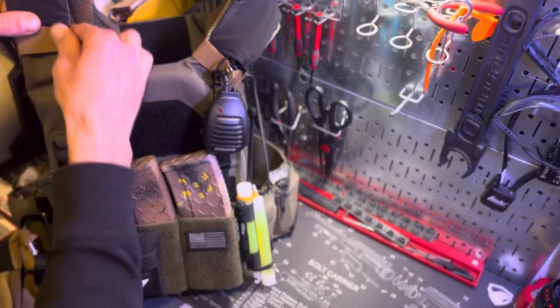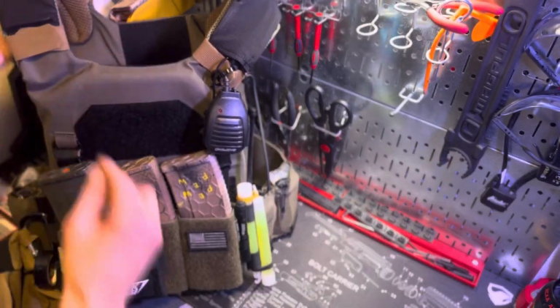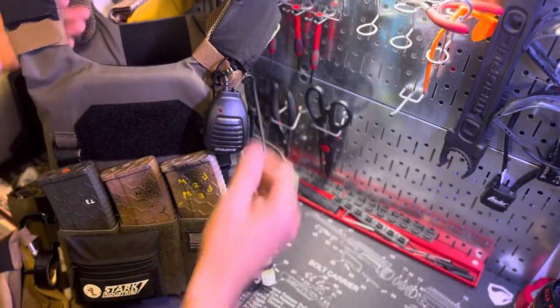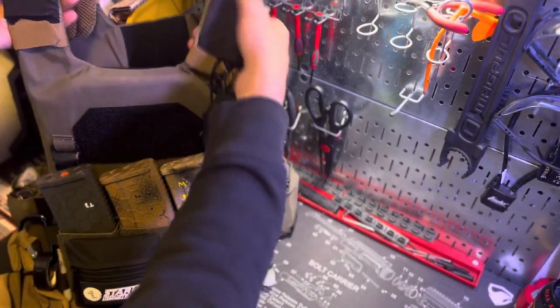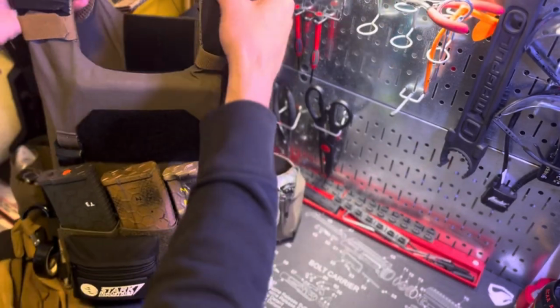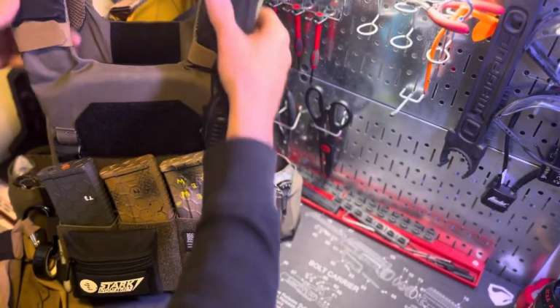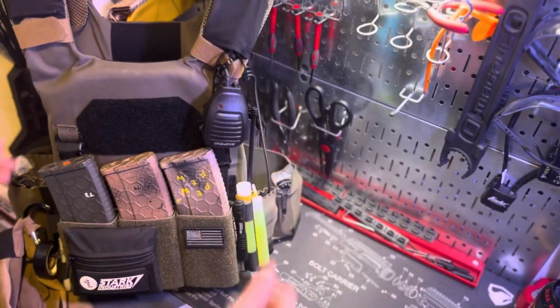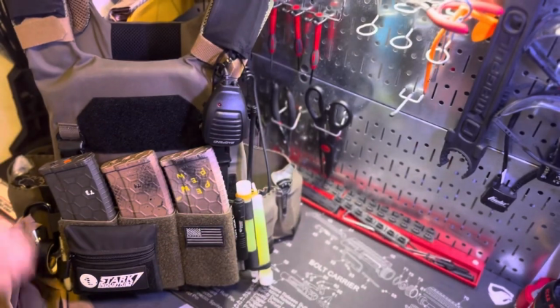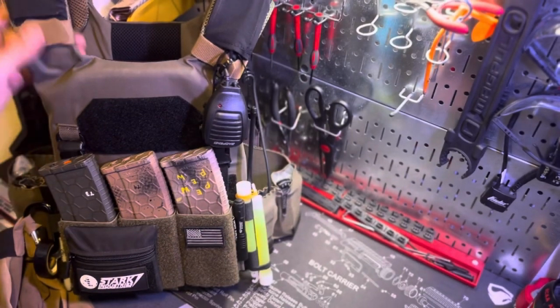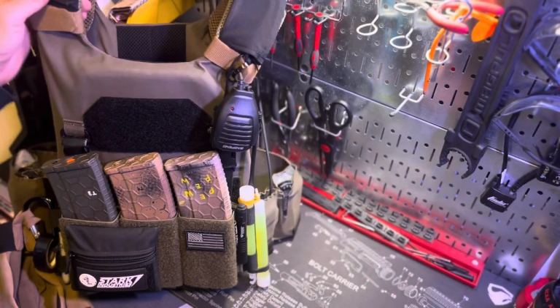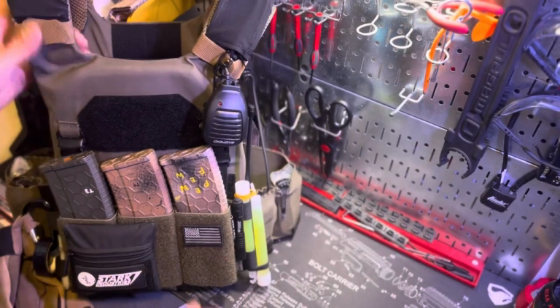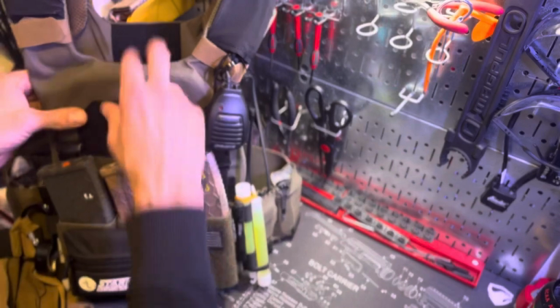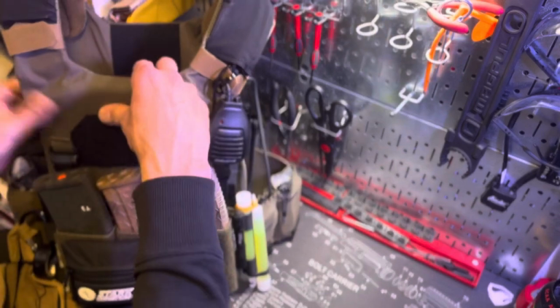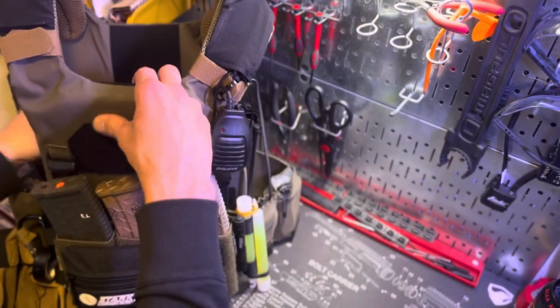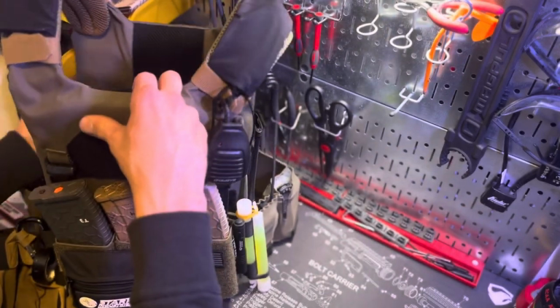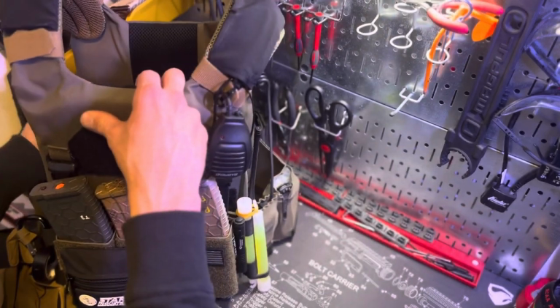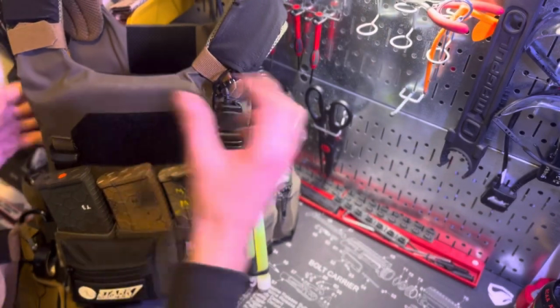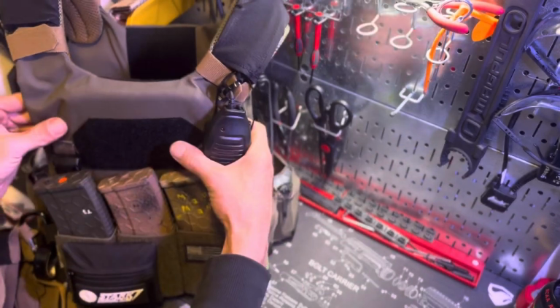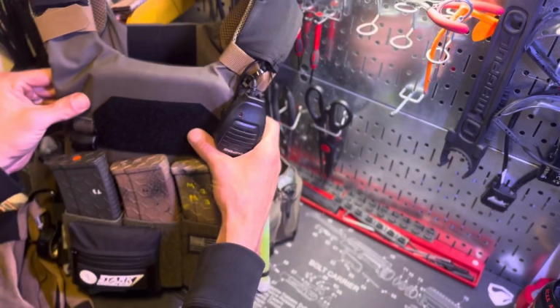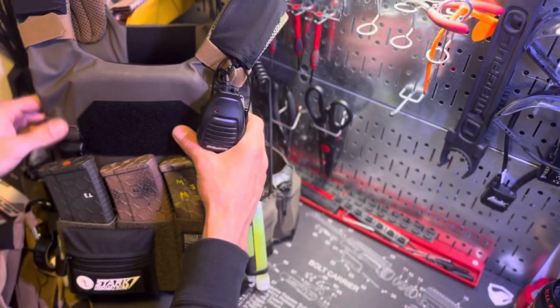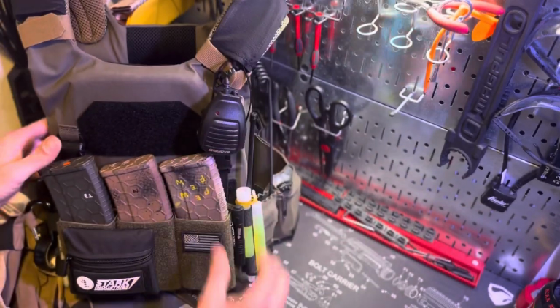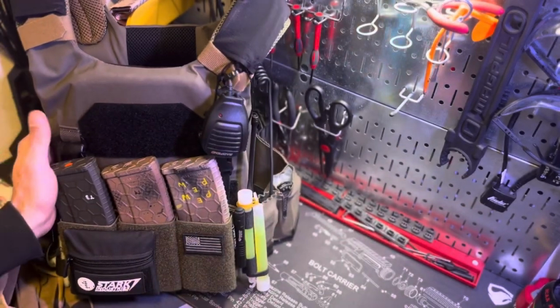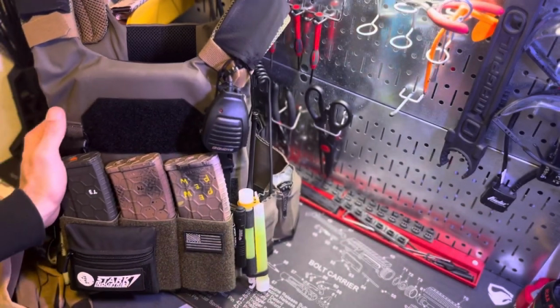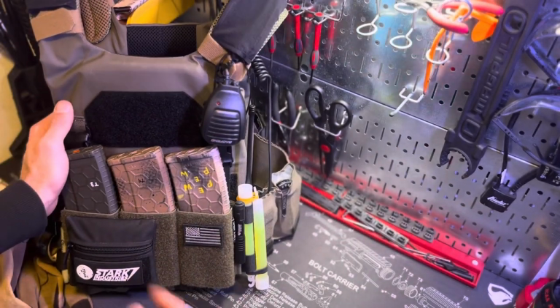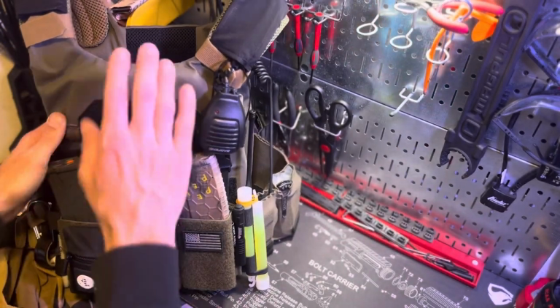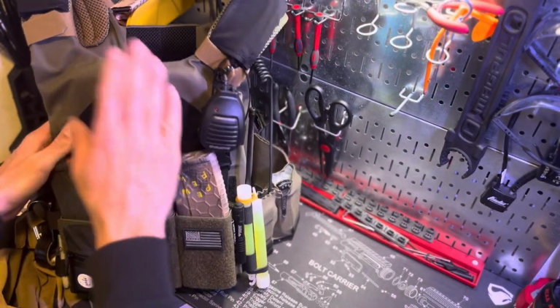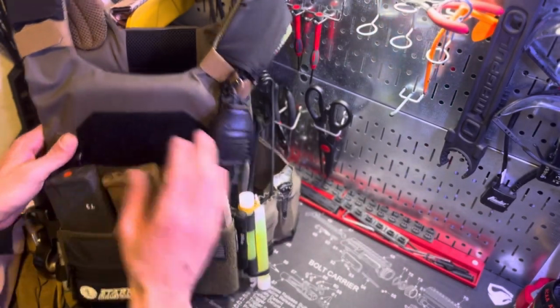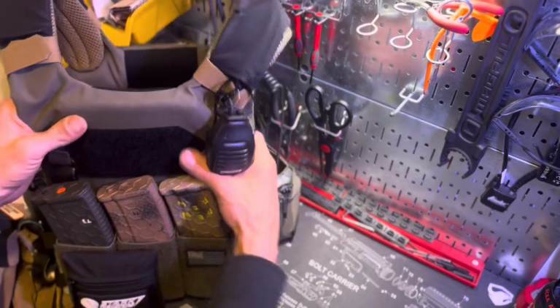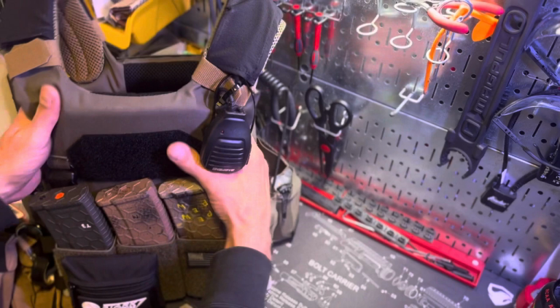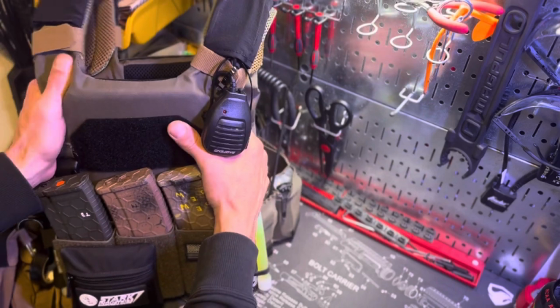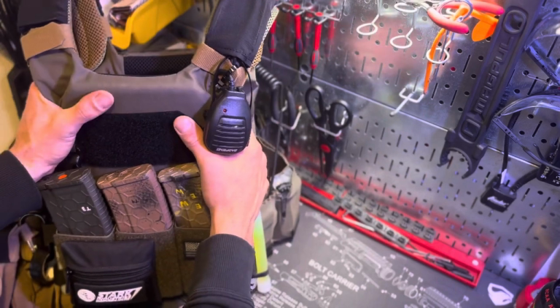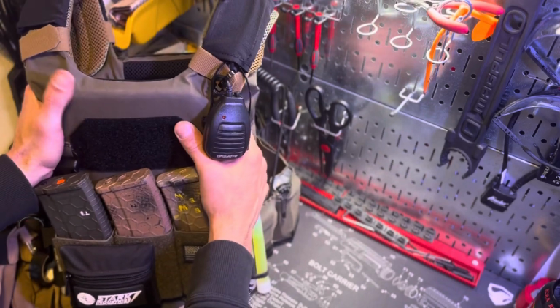As far as the plate carrier, it's the AC1 from T-Rex Arms. The plates I'm running are HESCO L210s. The gloves are Magpul gloves, and I'm running some electrical tape and have a Sharpie as well.